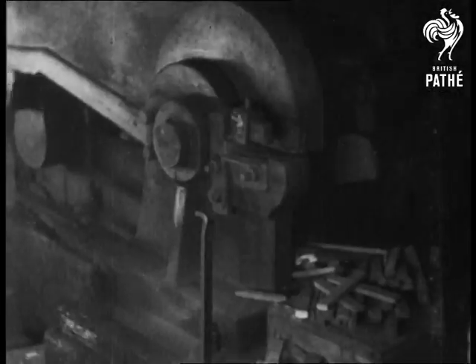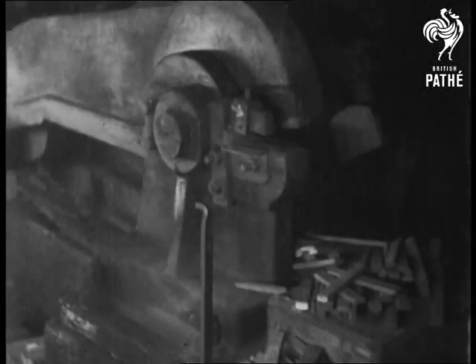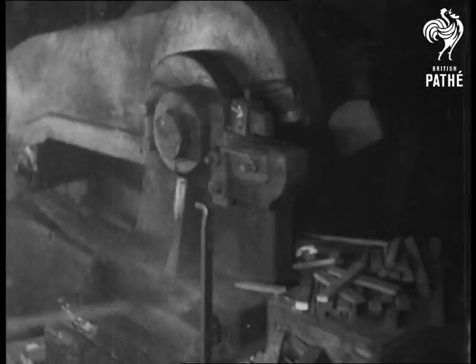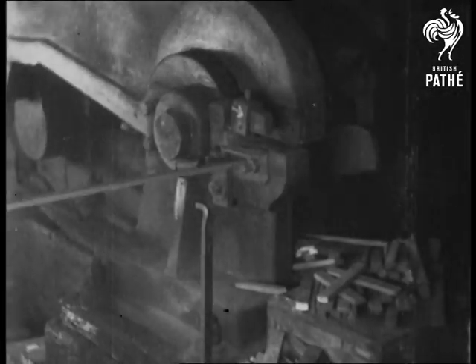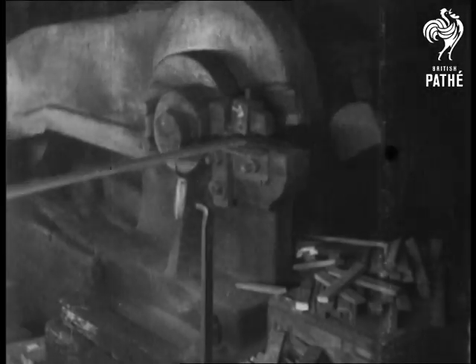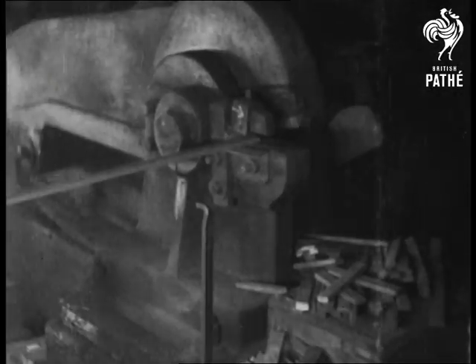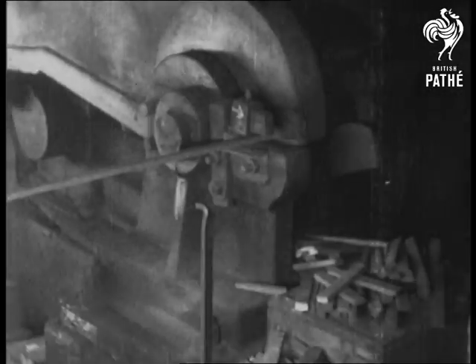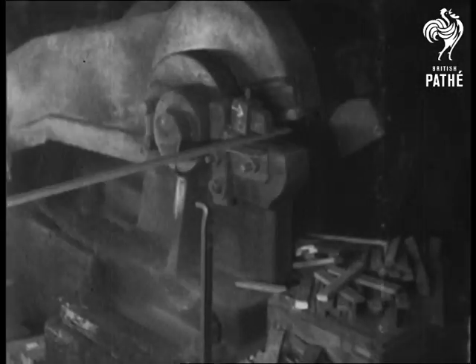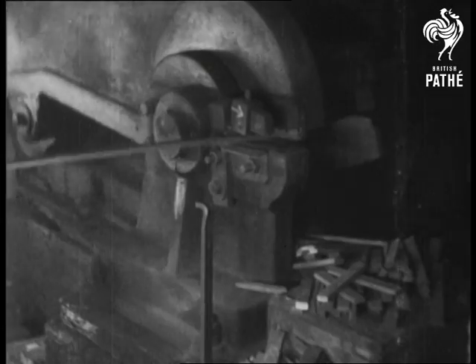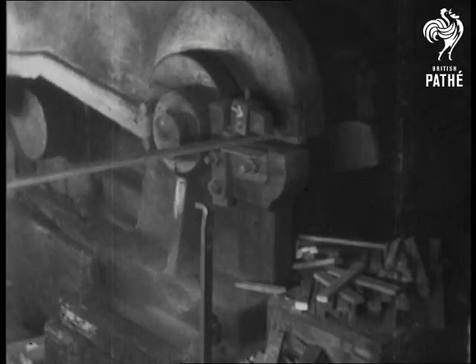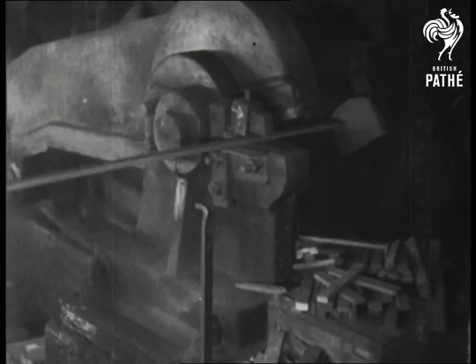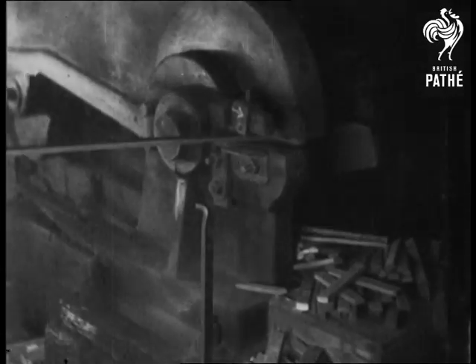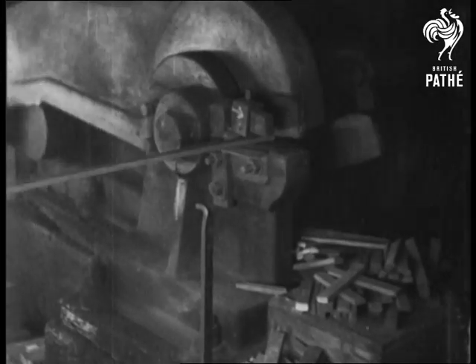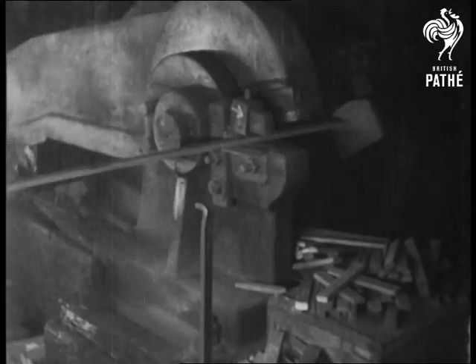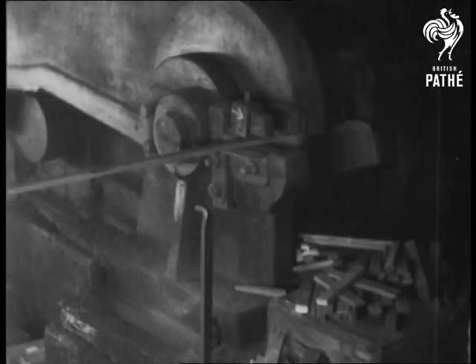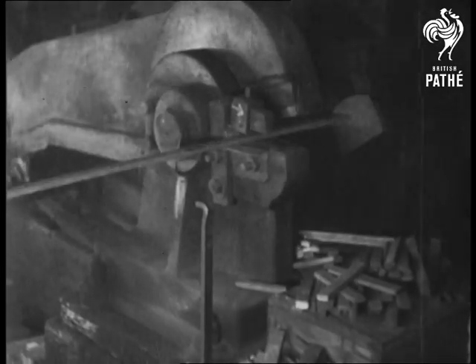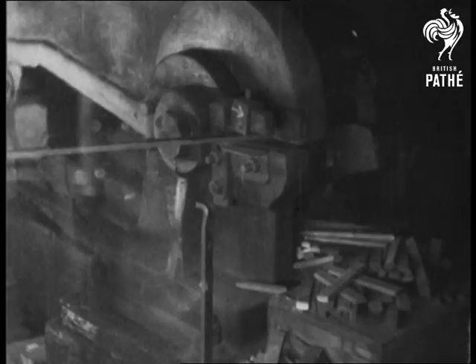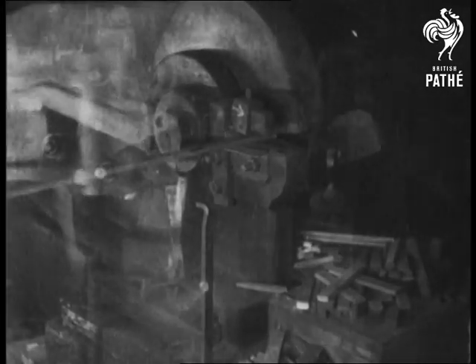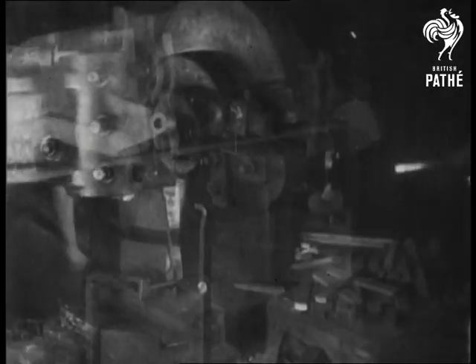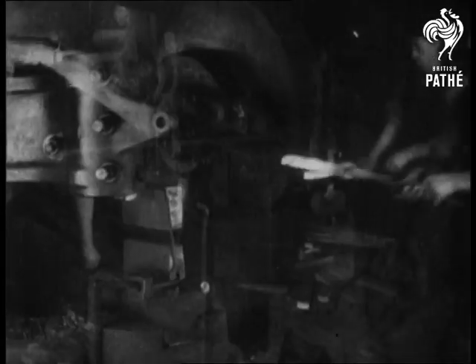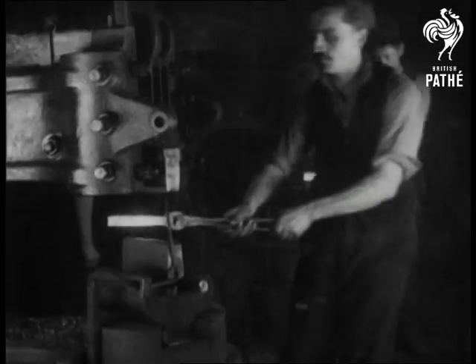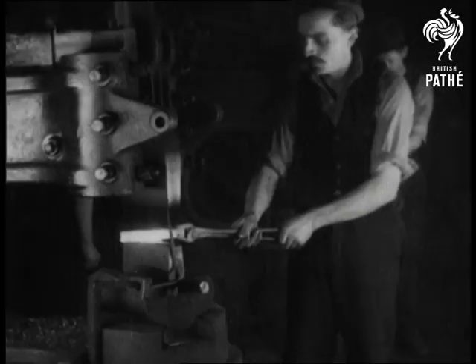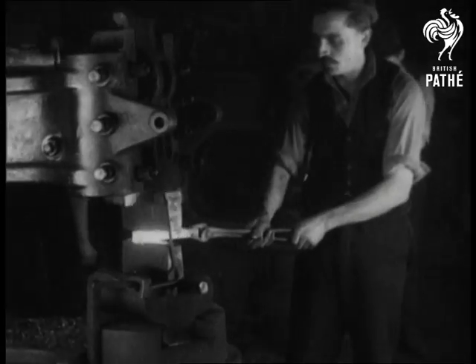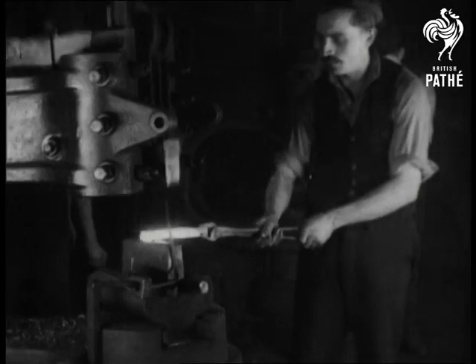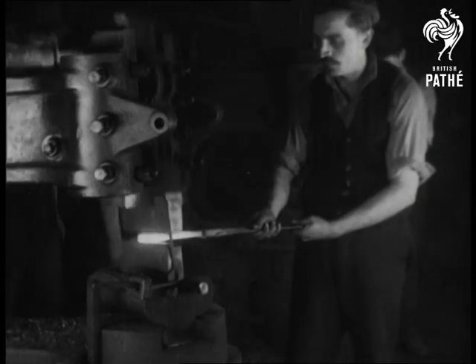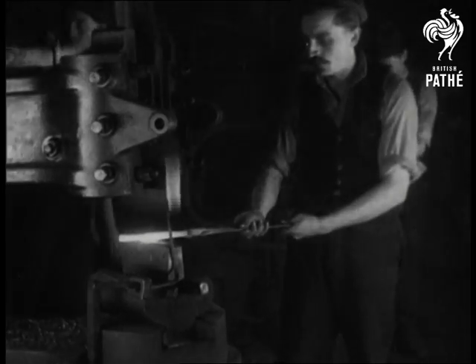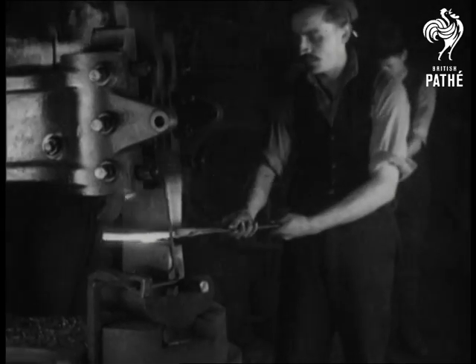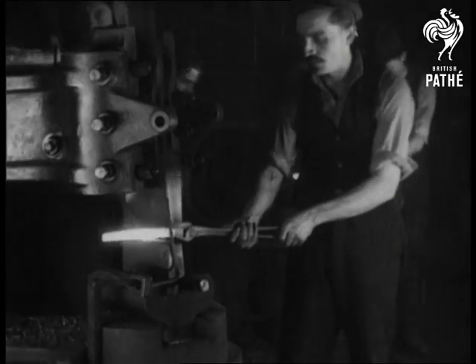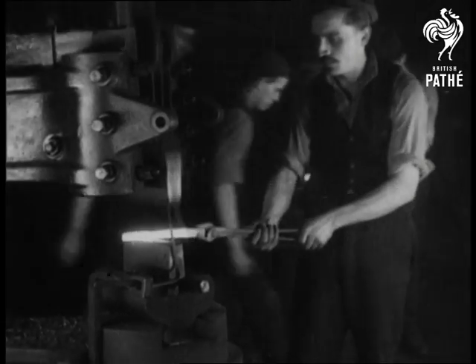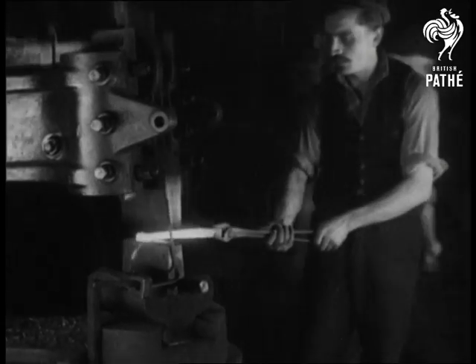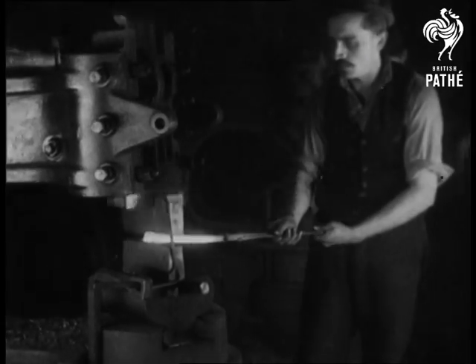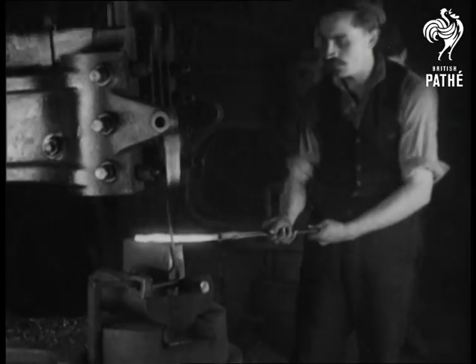The iron rods are first cut into short lengths, and then through an infinite number of forging processes, they're shaped into strips about two inches wide, thick along one edge and thin along the other.